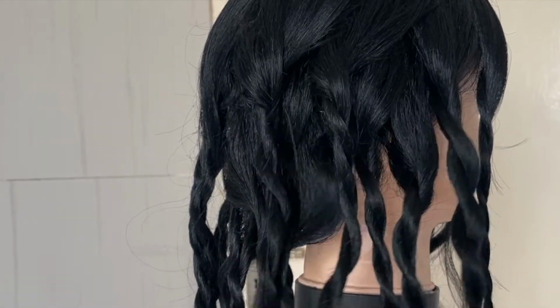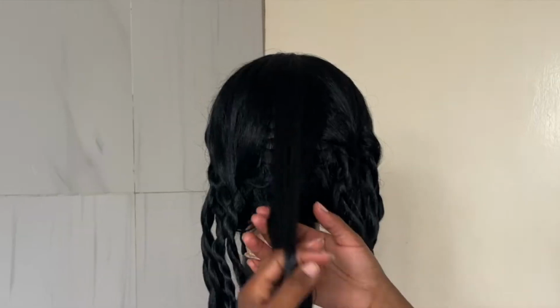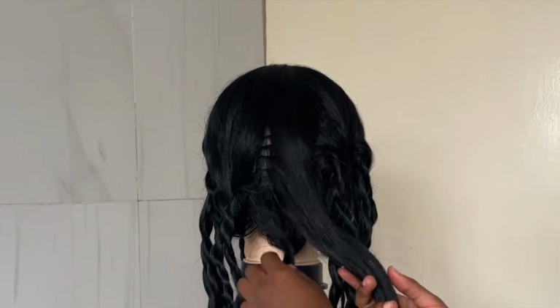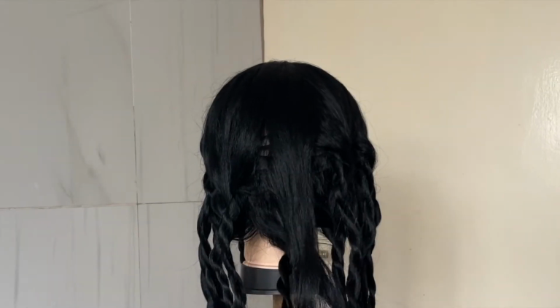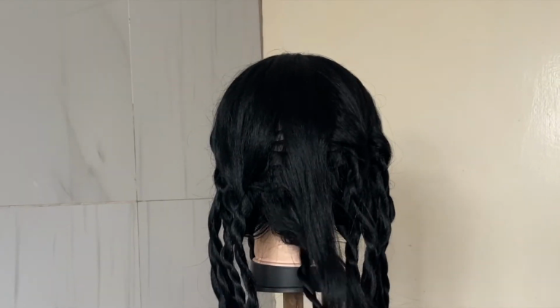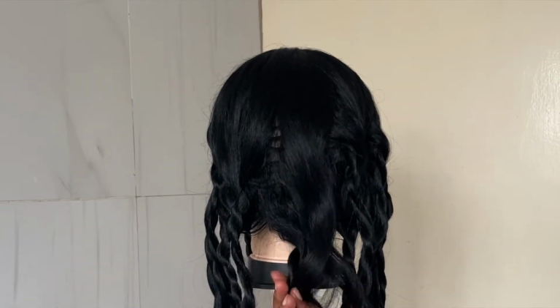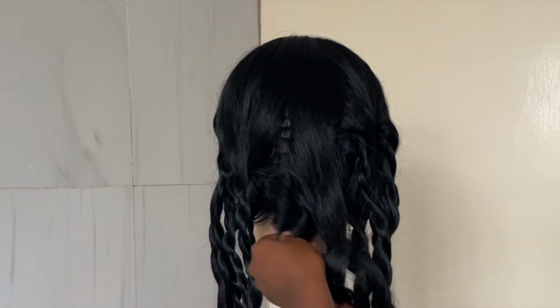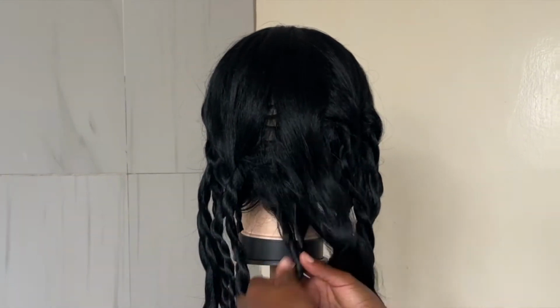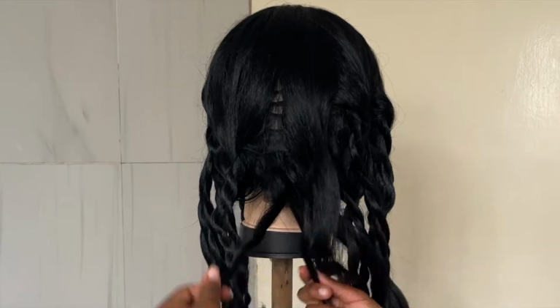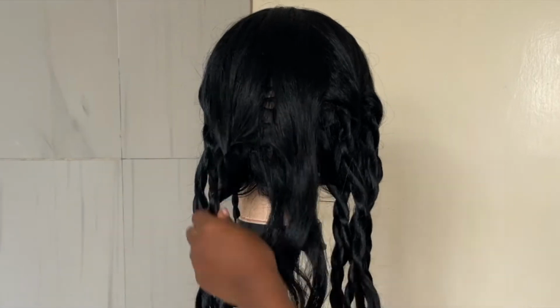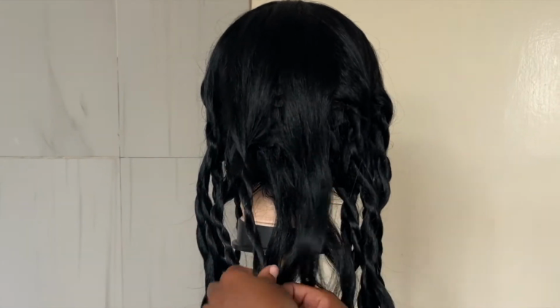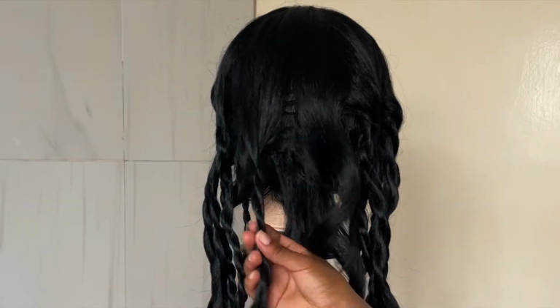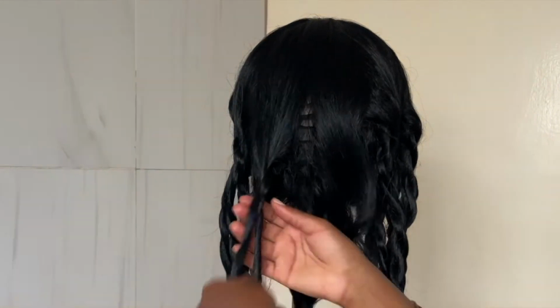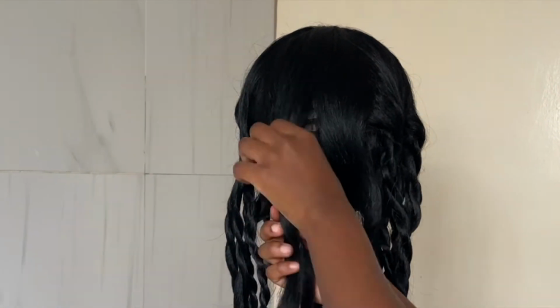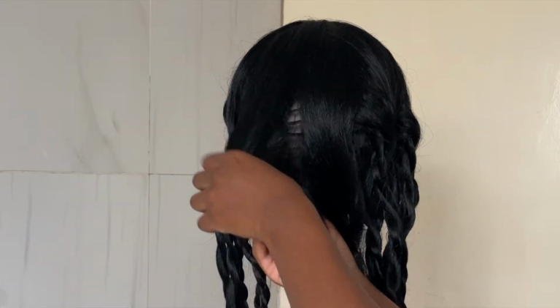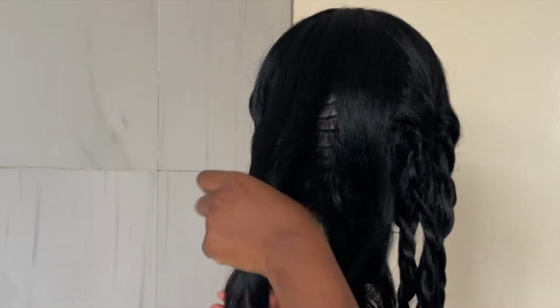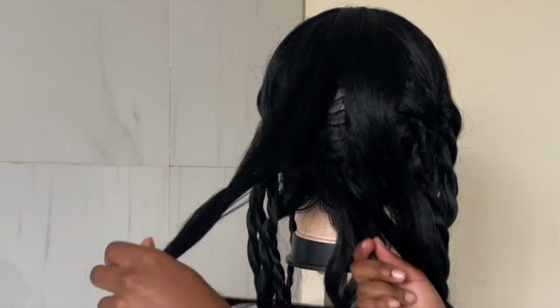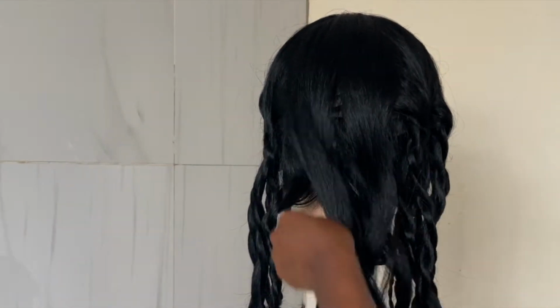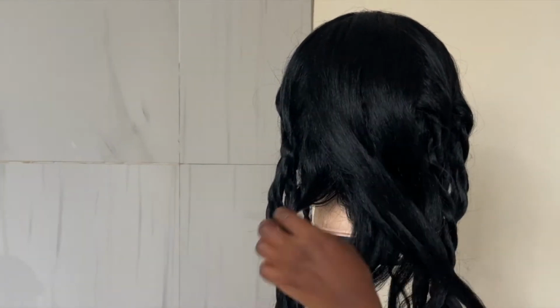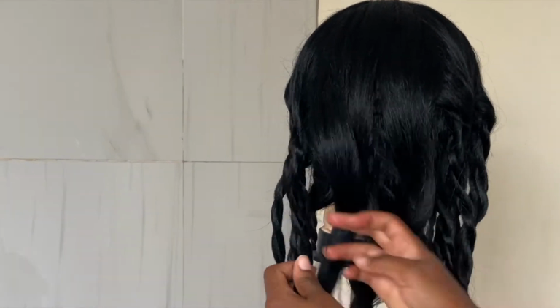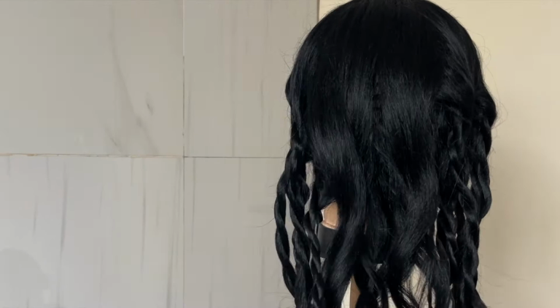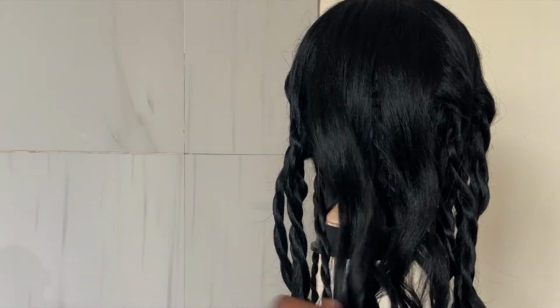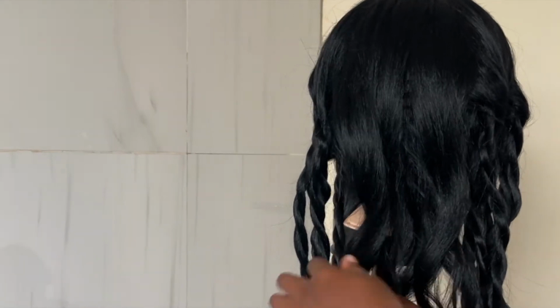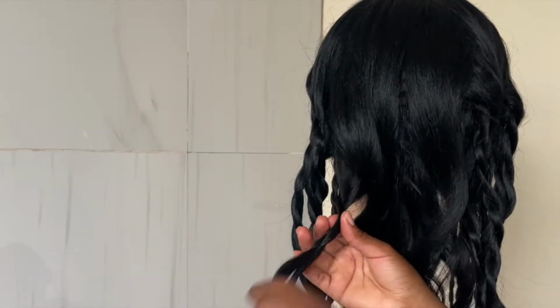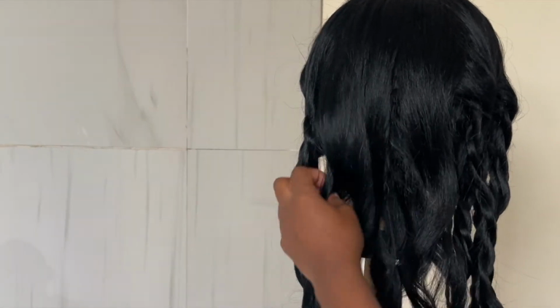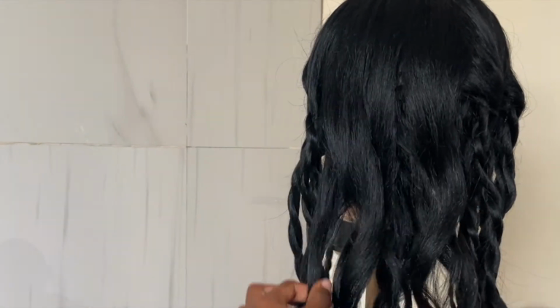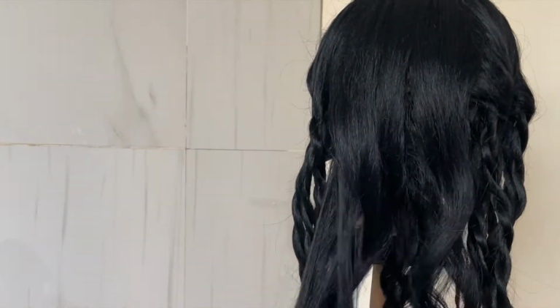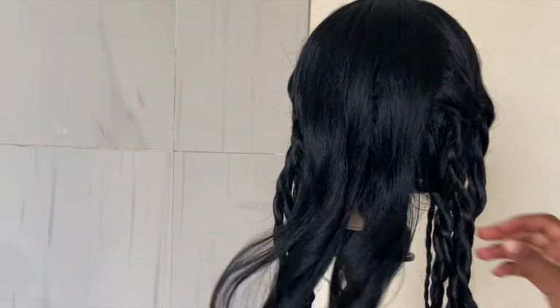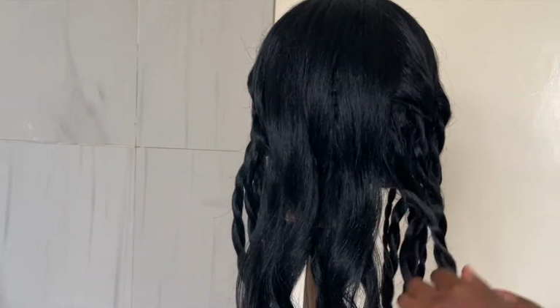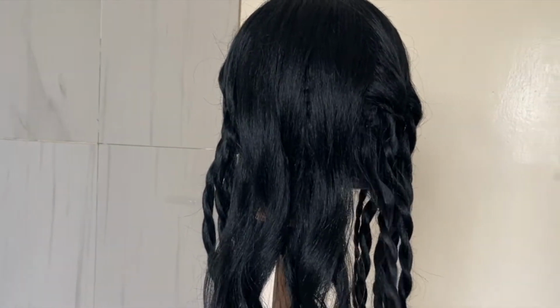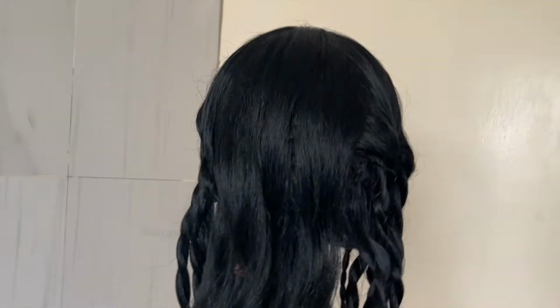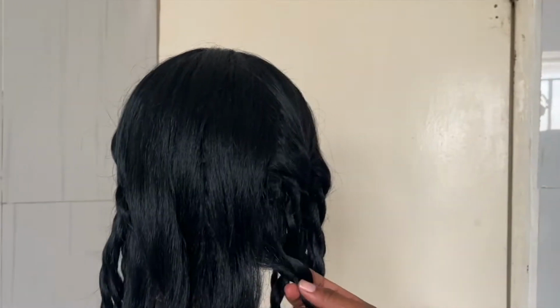Once I've finished cutting the hair, I untwist all those twists and then brush through with my fingers, then go in with the brush just to make sure my wig is tangle free and to show you guys how the wig now brushes through seamlessly.